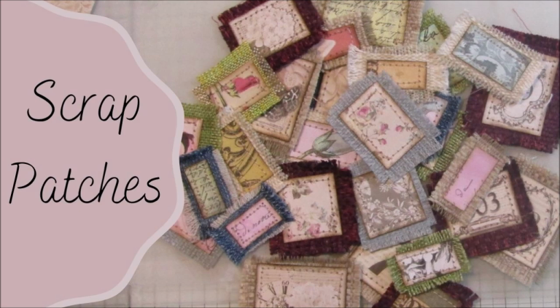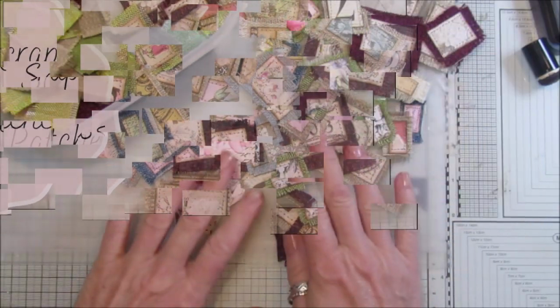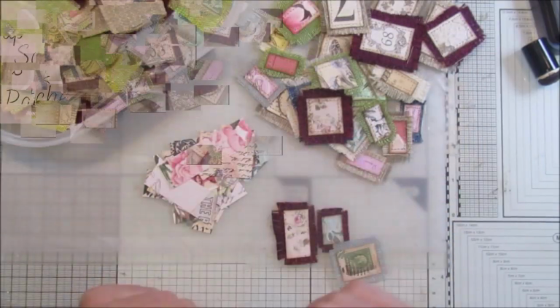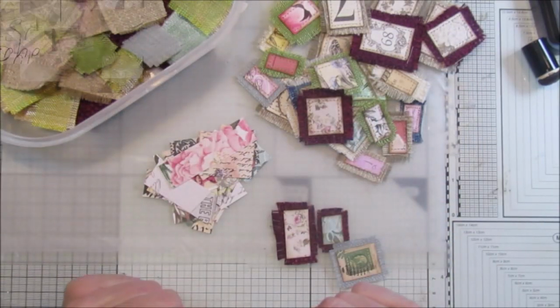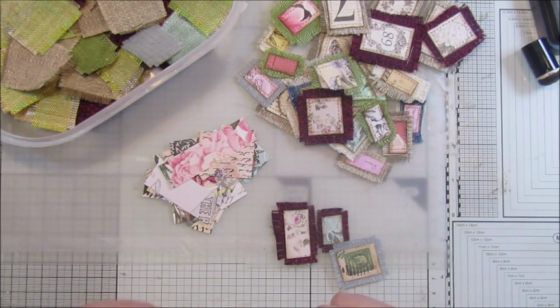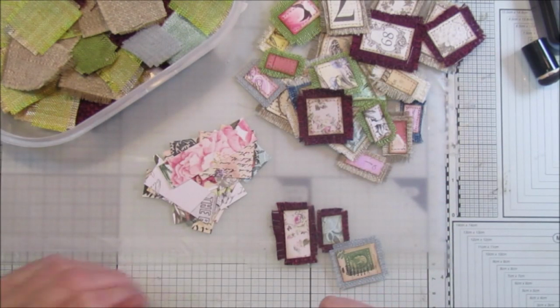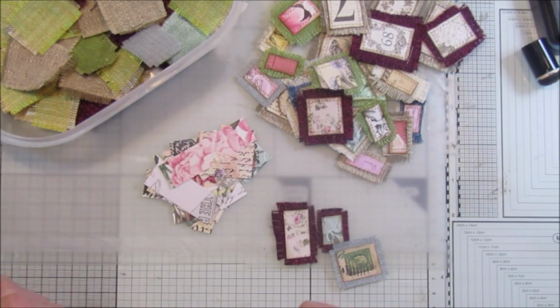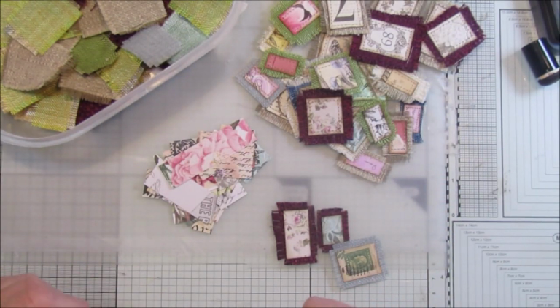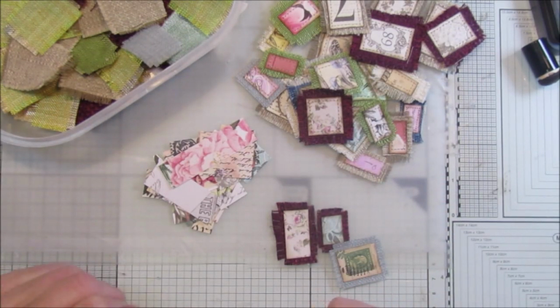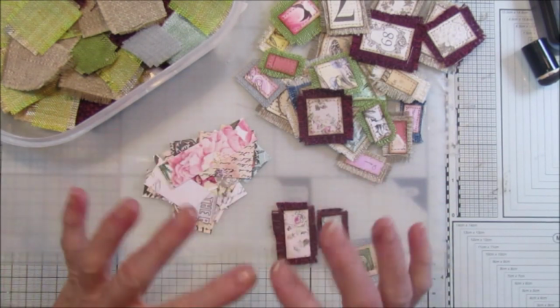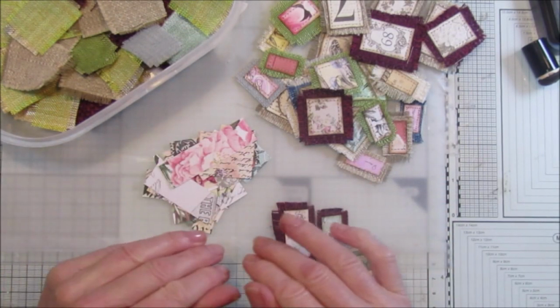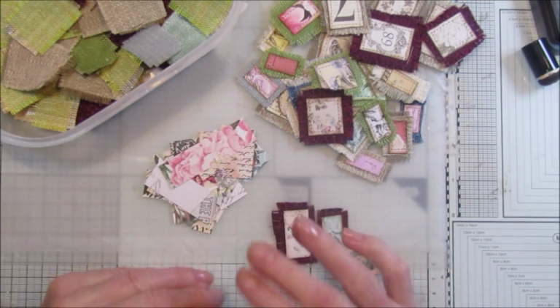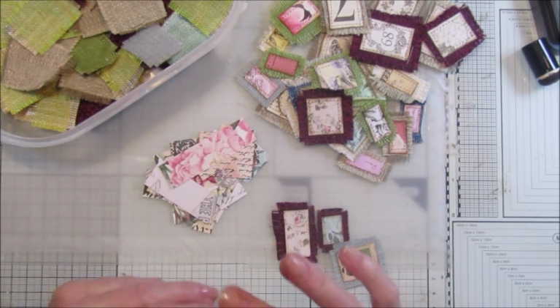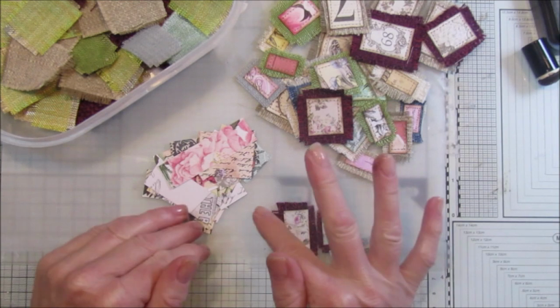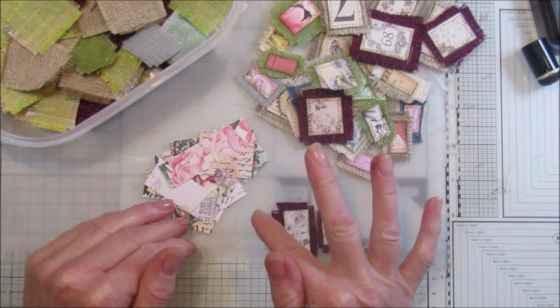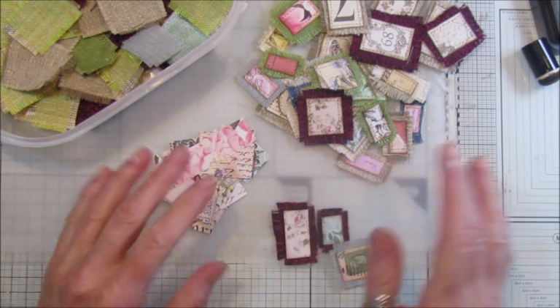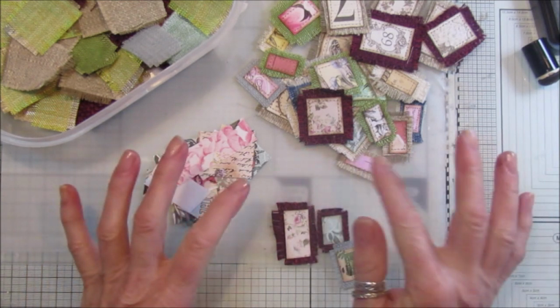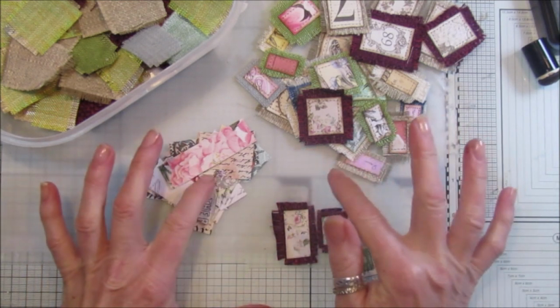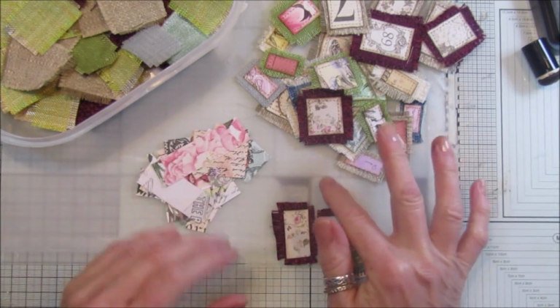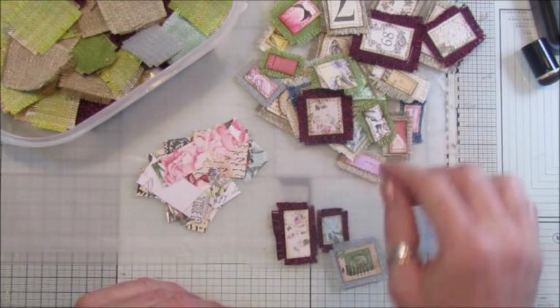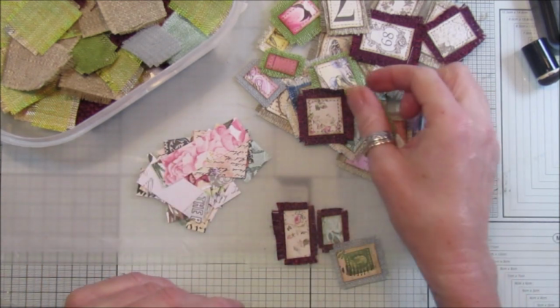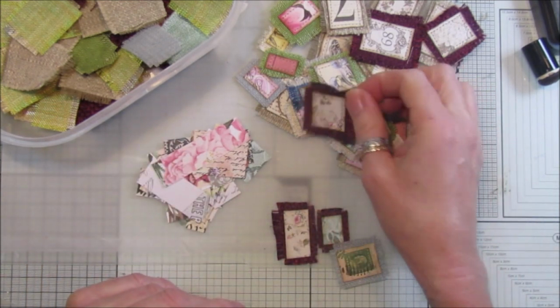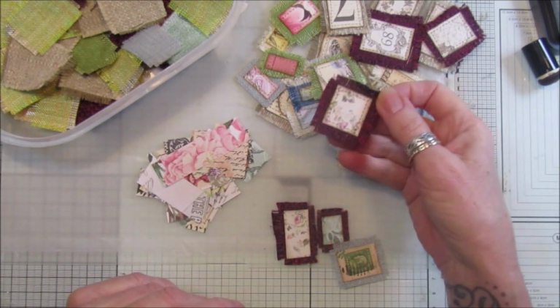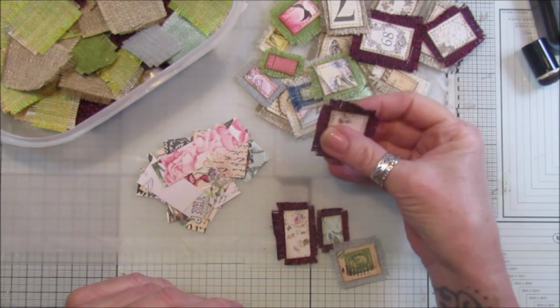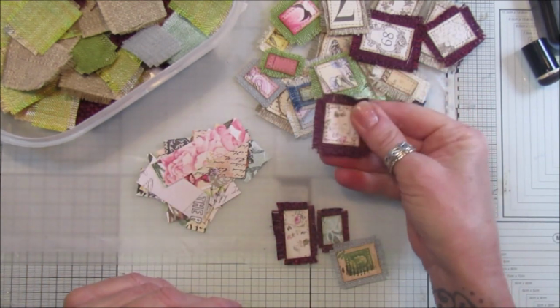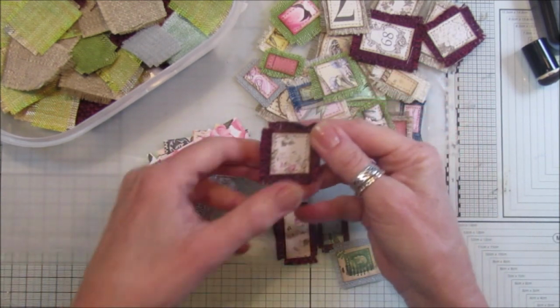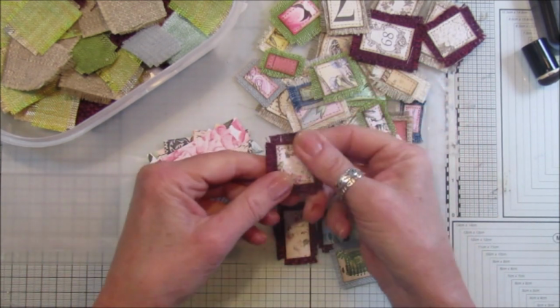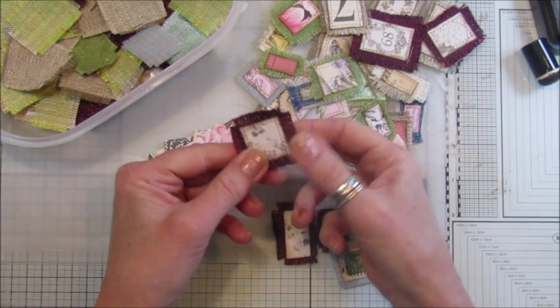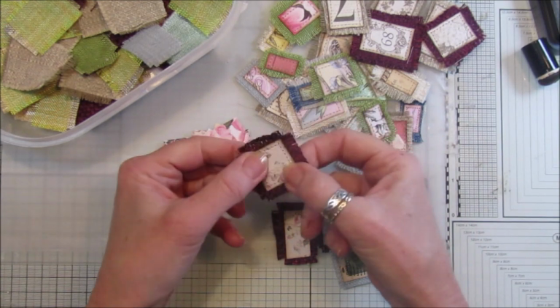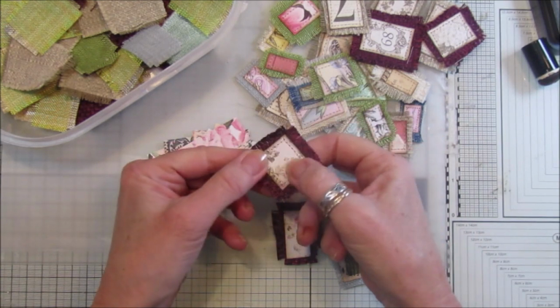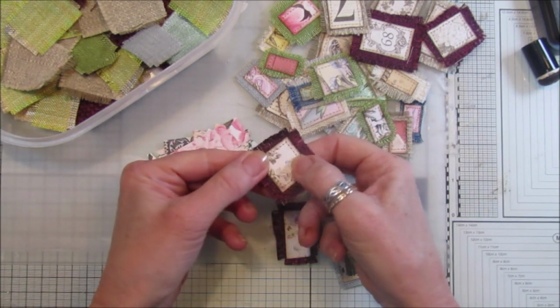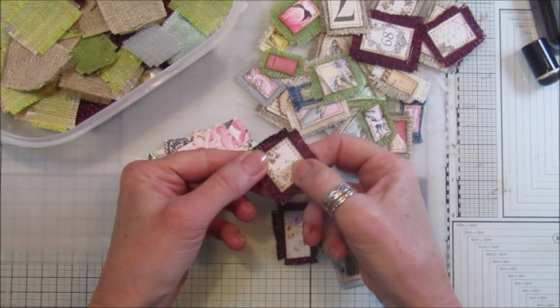Hi guys, welcome back to my channel. It's G from Happiness and Crafting. Today I'm doing a really quick video just showing you how I make these little scrap patches, which are just made out of scrap paper and some fabric.